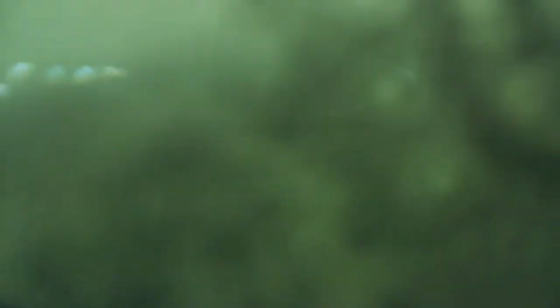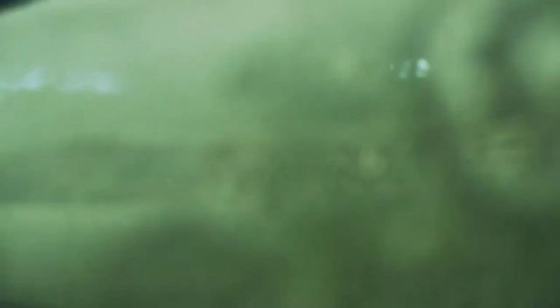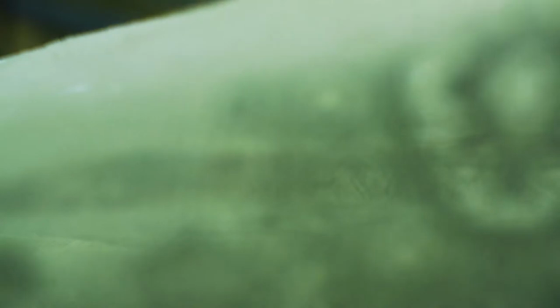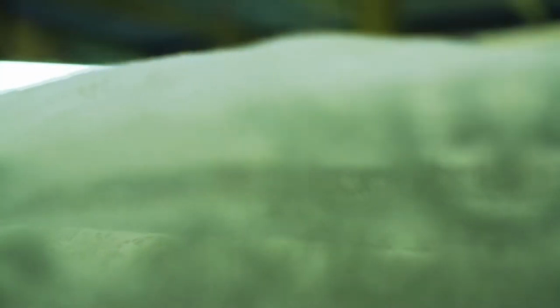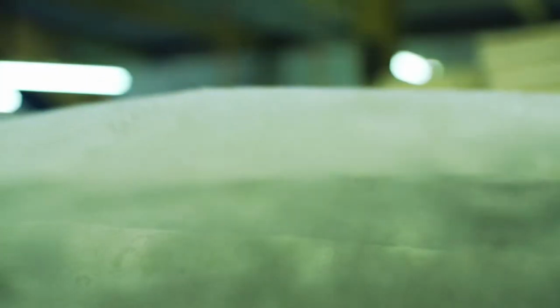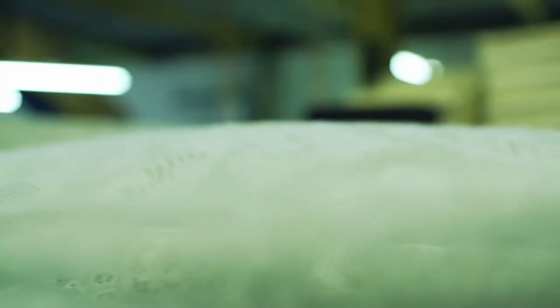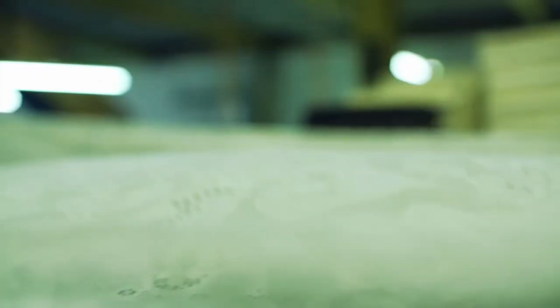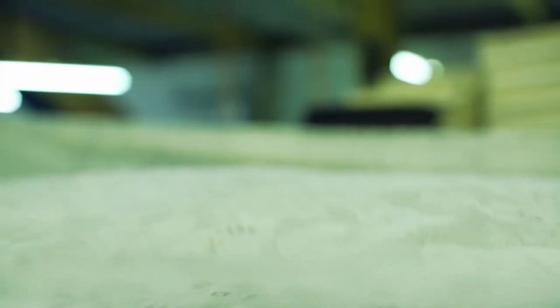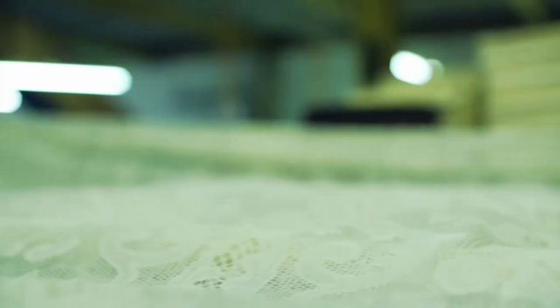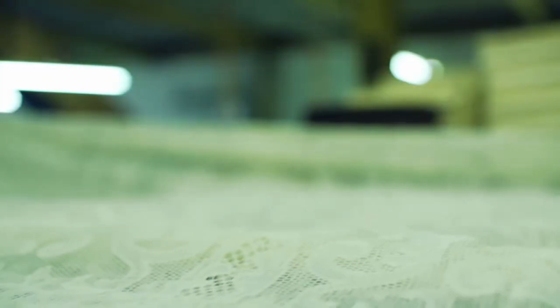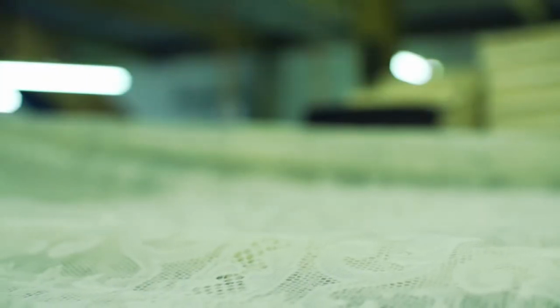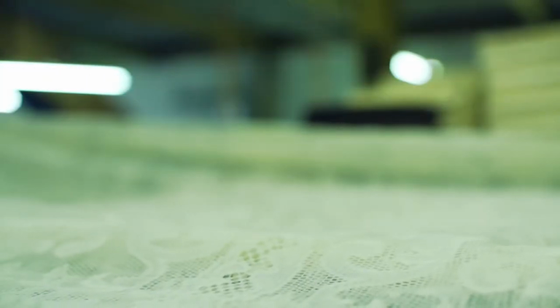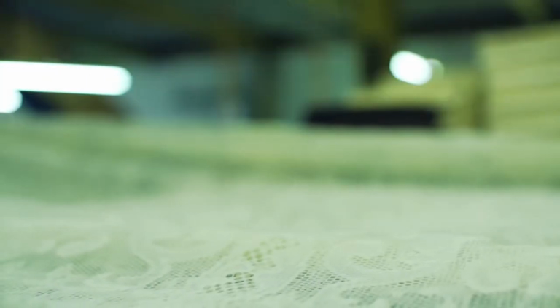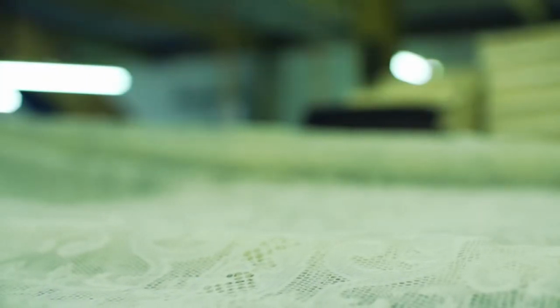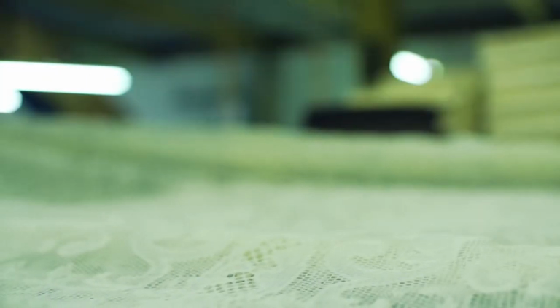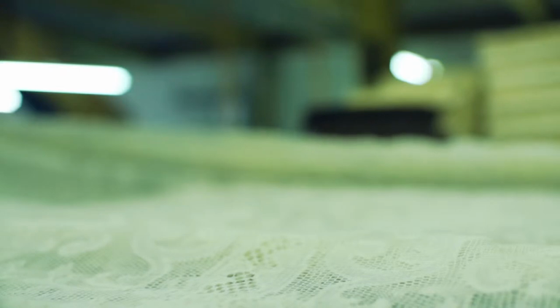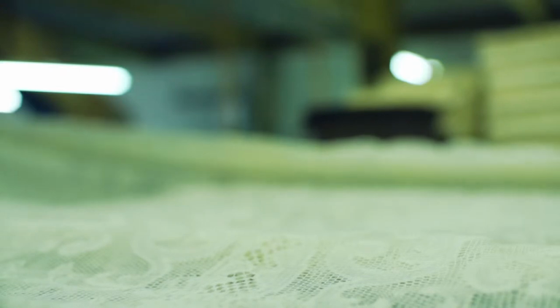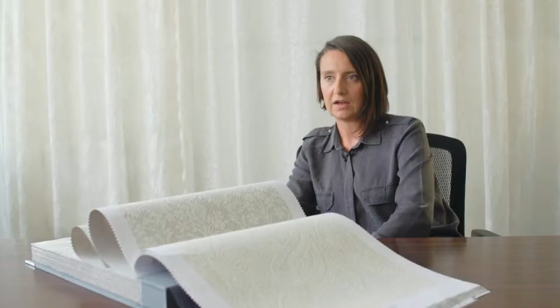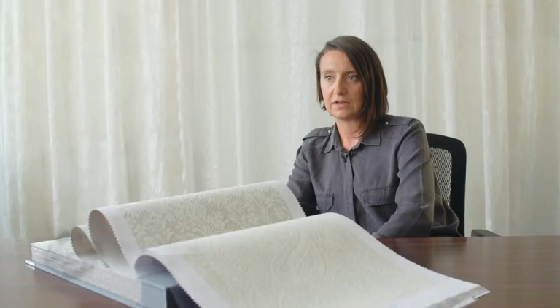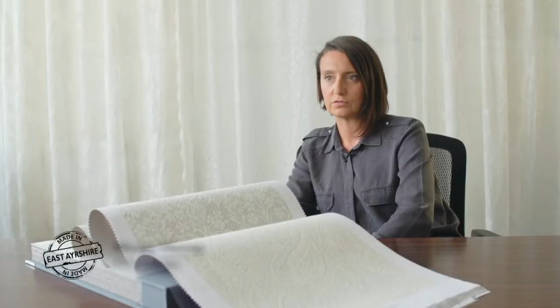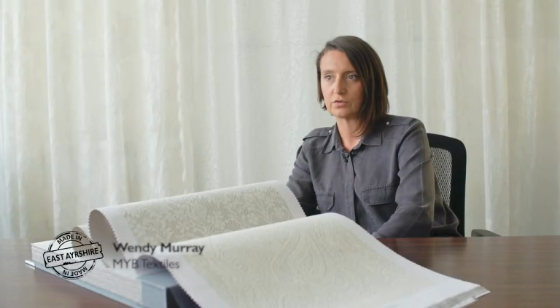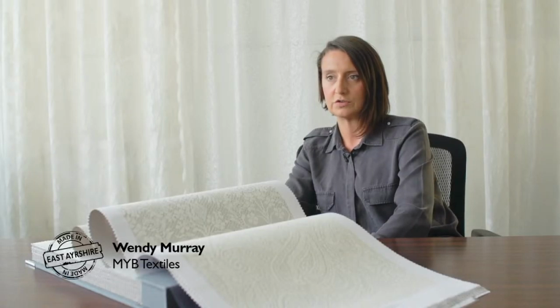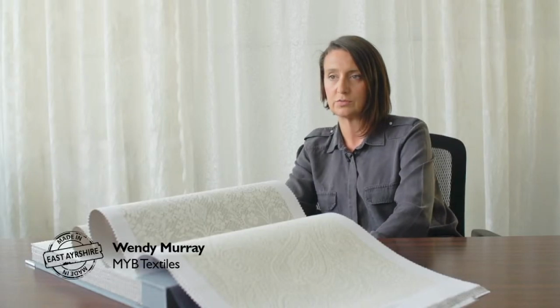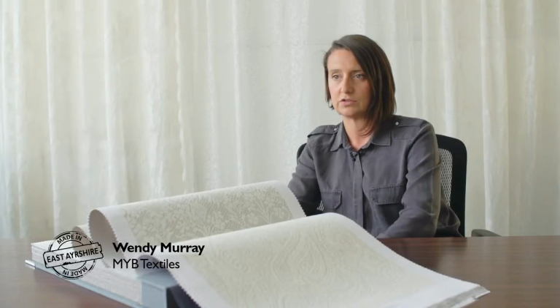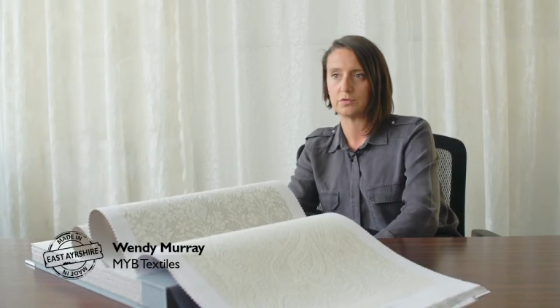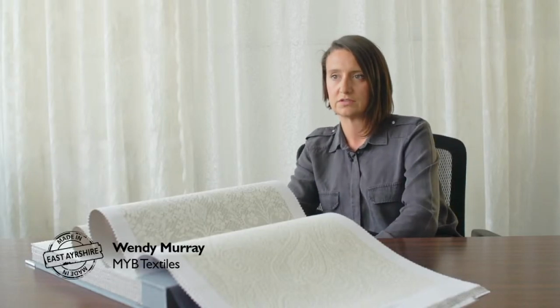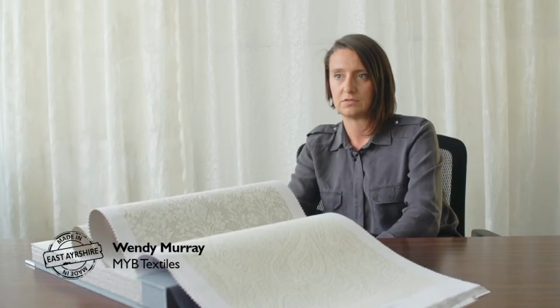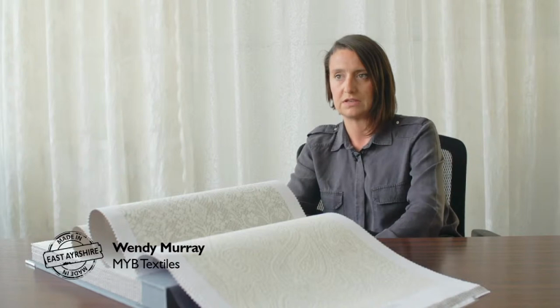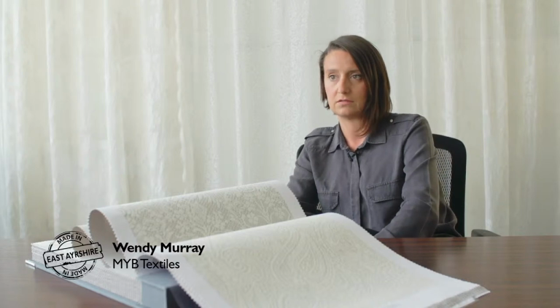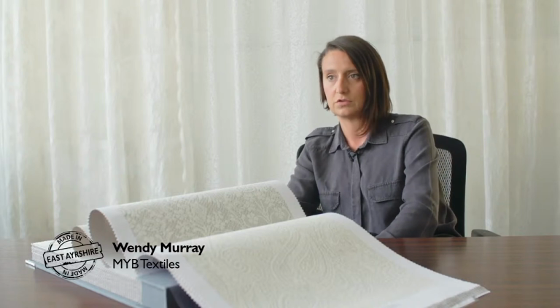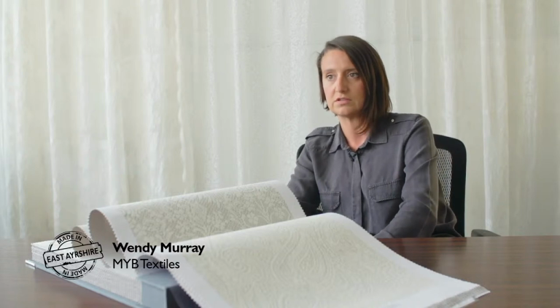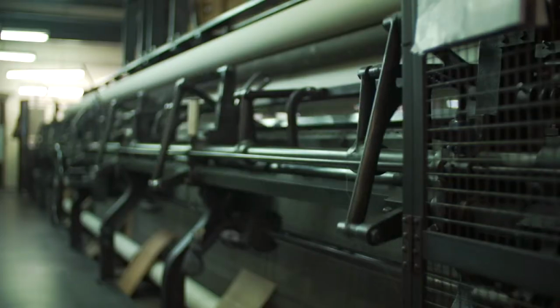MYB Textiles was founded in 1900, originally weaving Nottingham Lace and then also Scottish Madras, which are the two products that we maintain producing to this day.